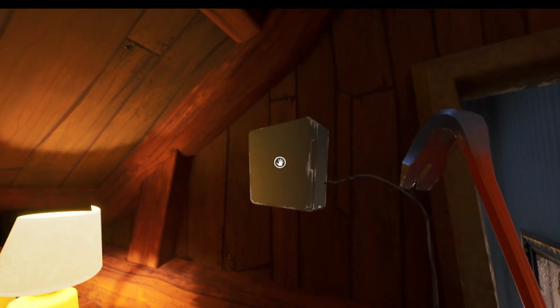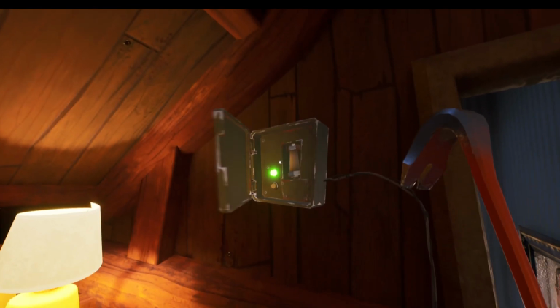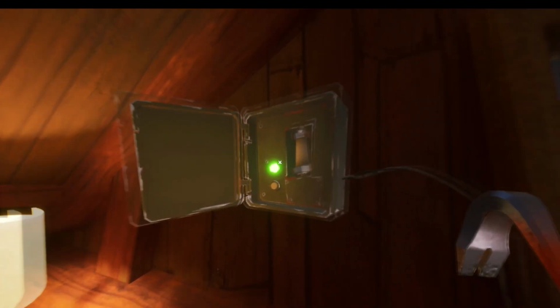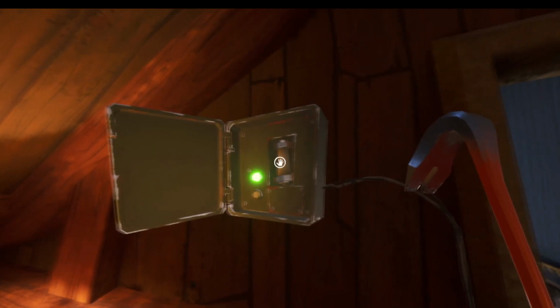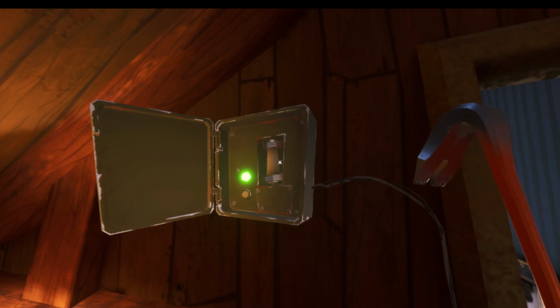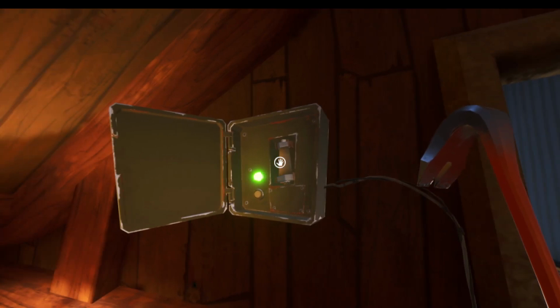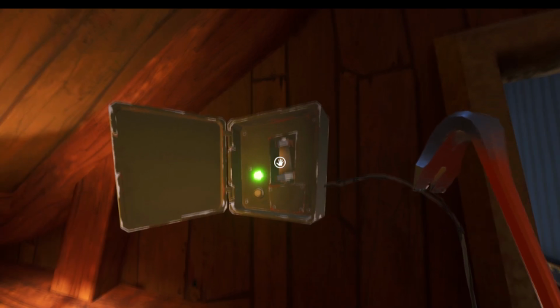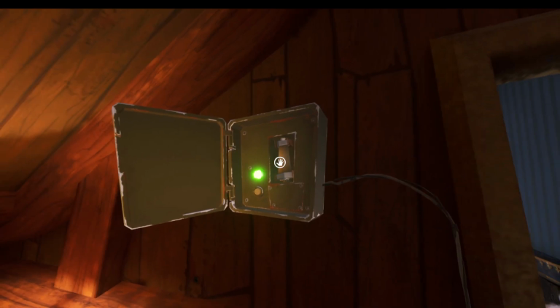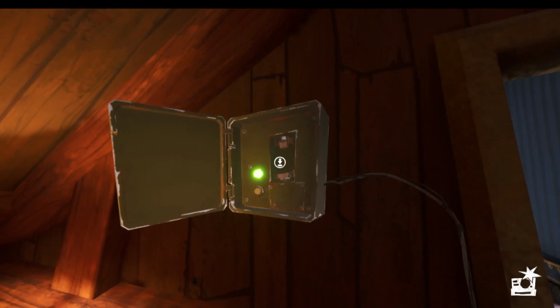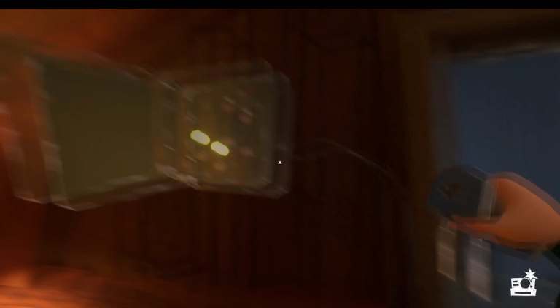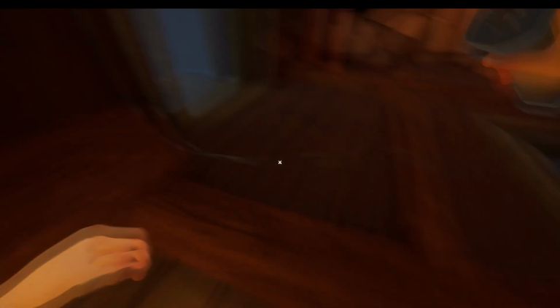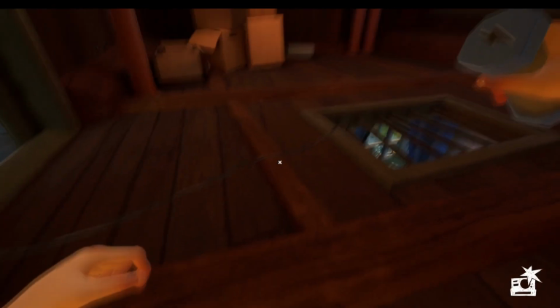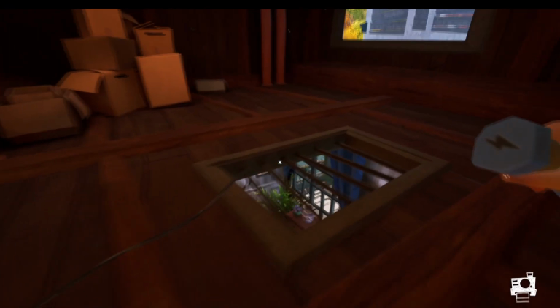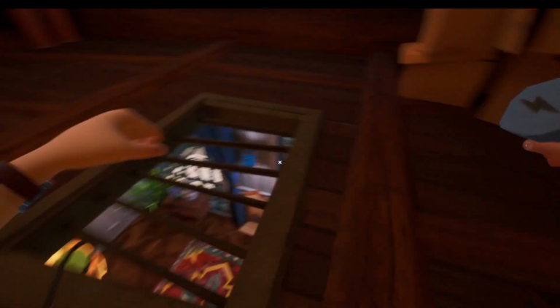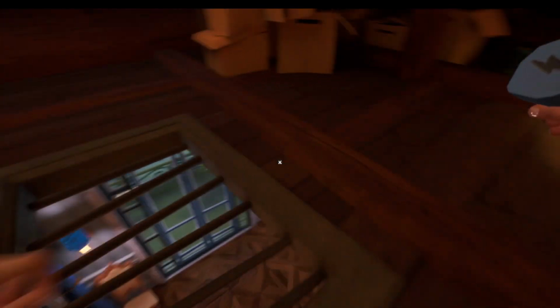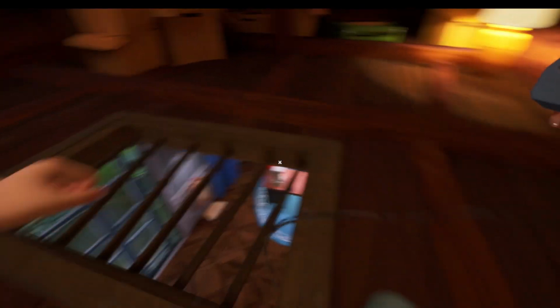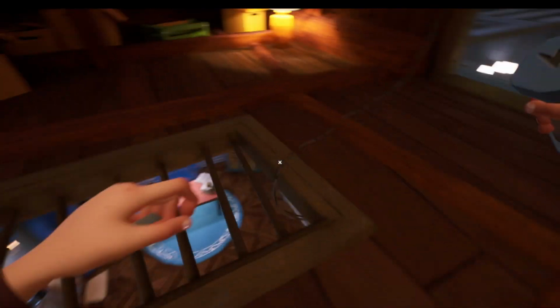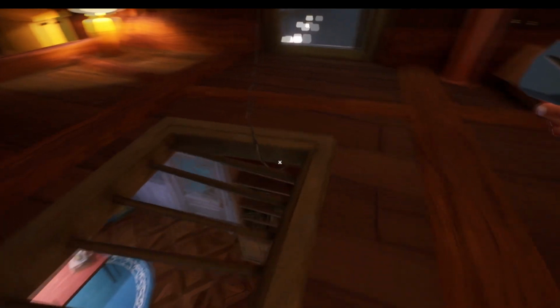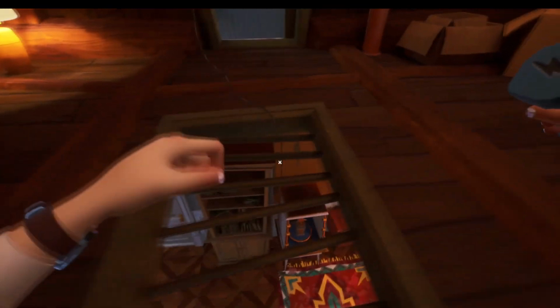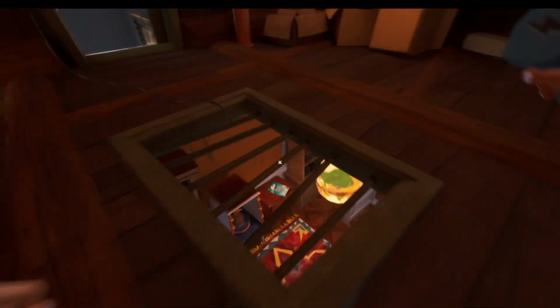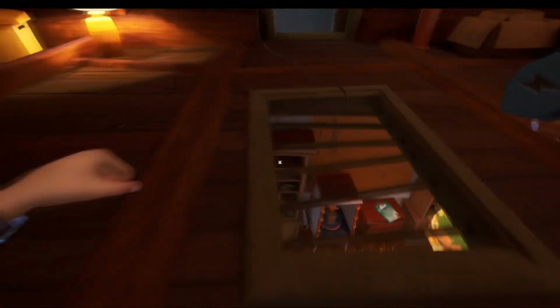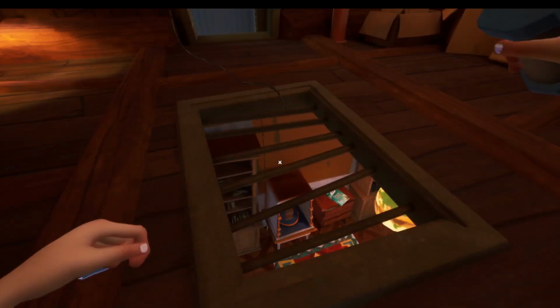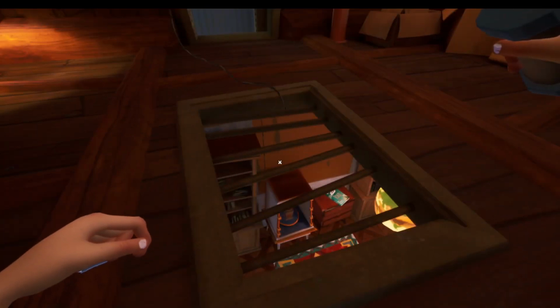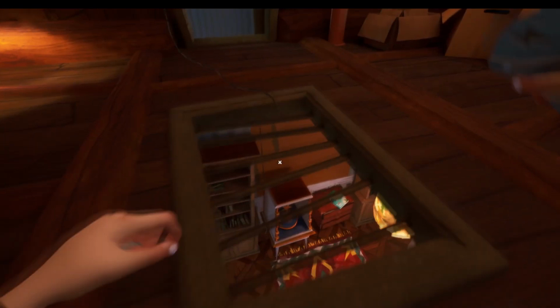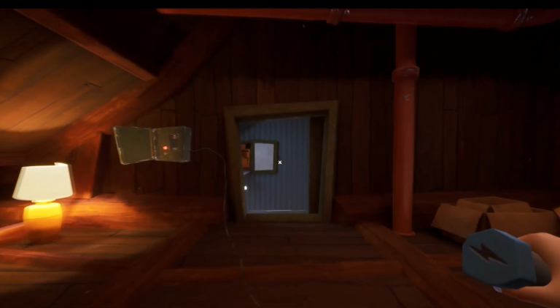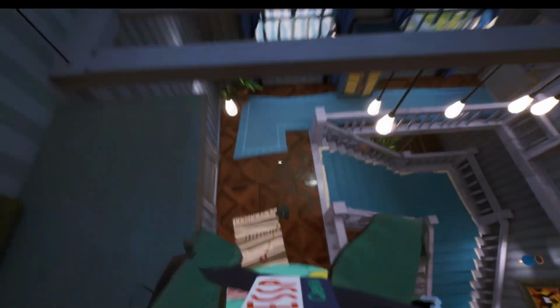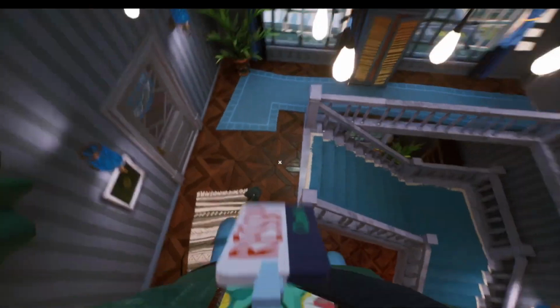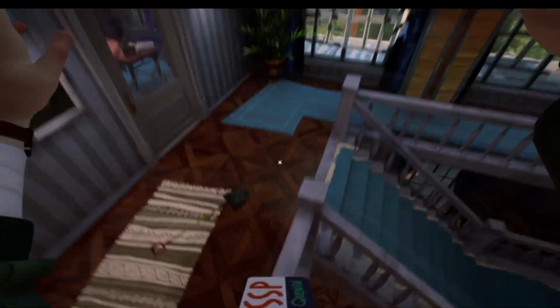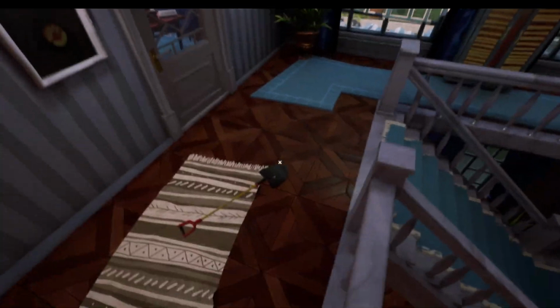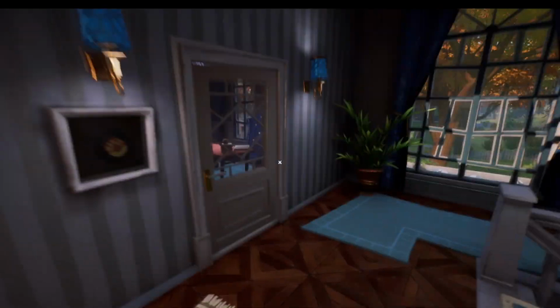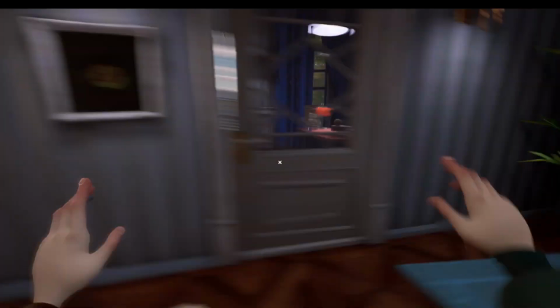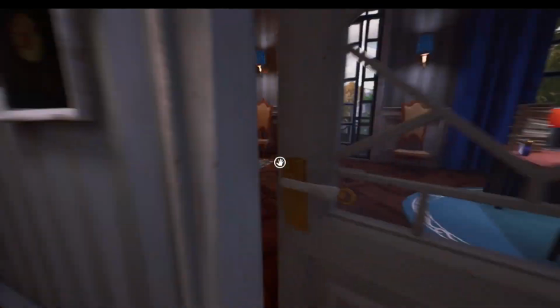Open this up and what's inside is just a fuse, so we're going to pick that fuse out. You are going to need it later, so don't get rid of it. Now if you look down you can see the lights have gone off, so let's head down.